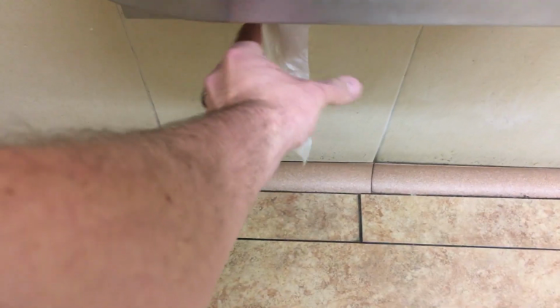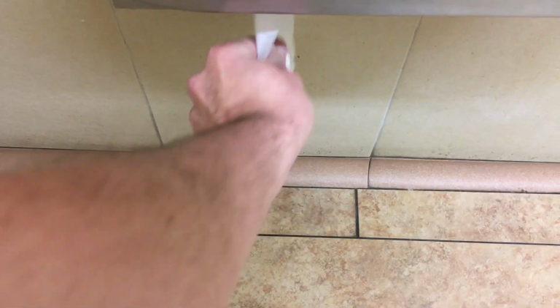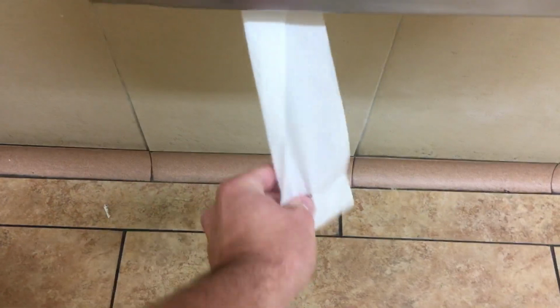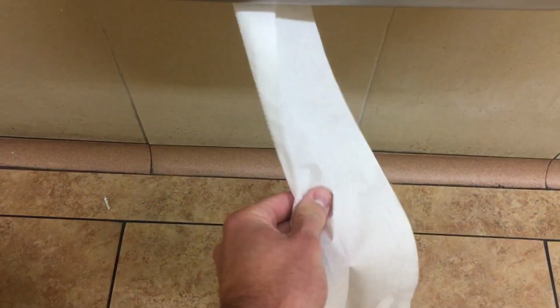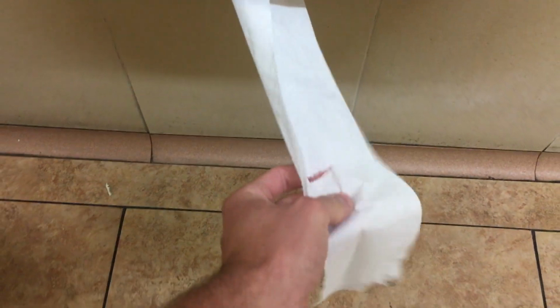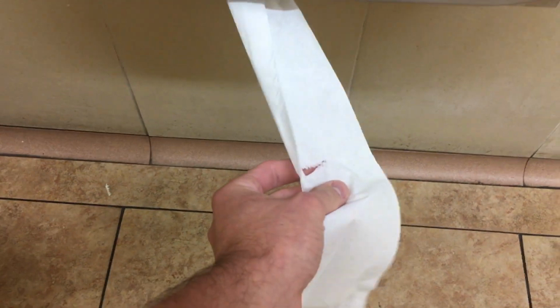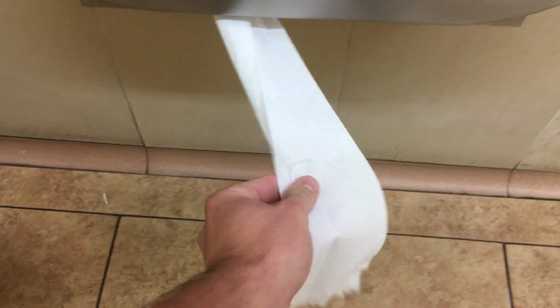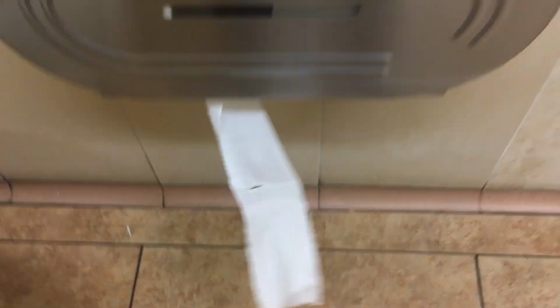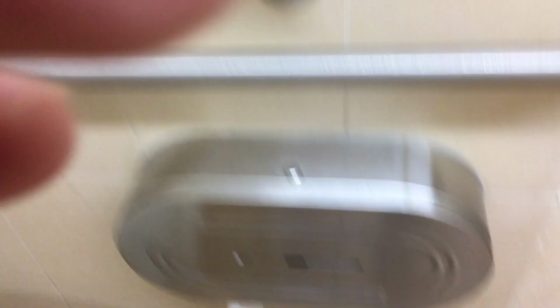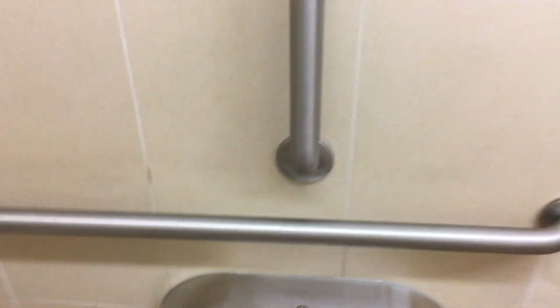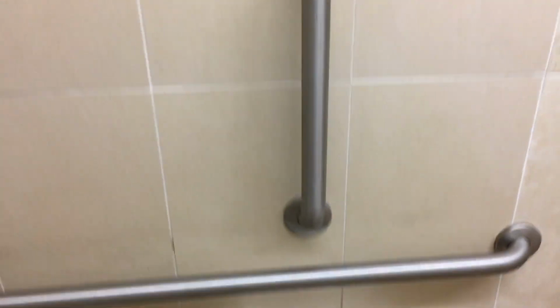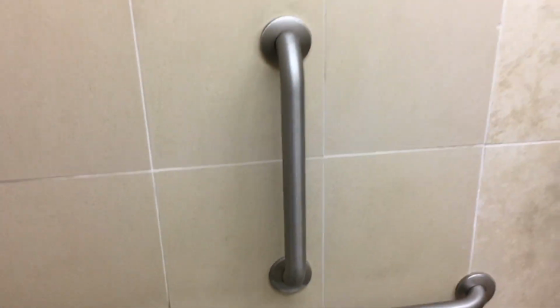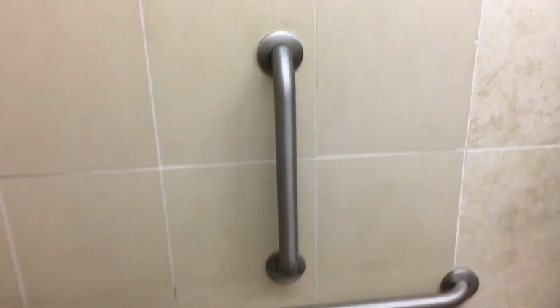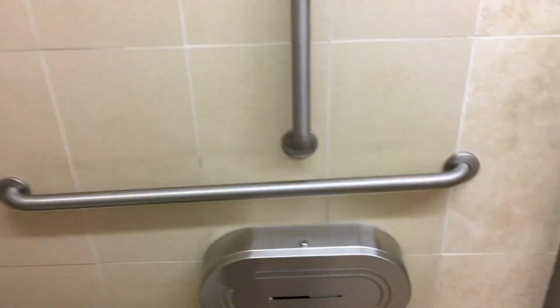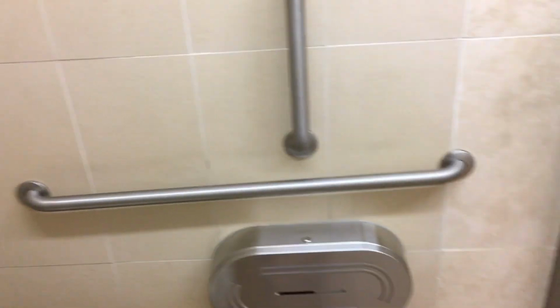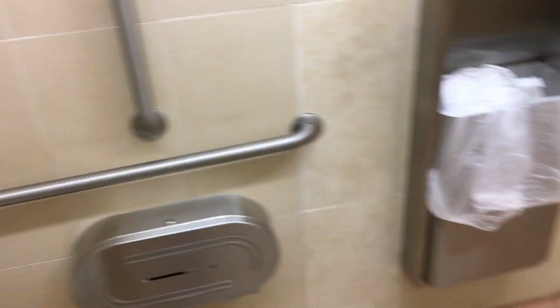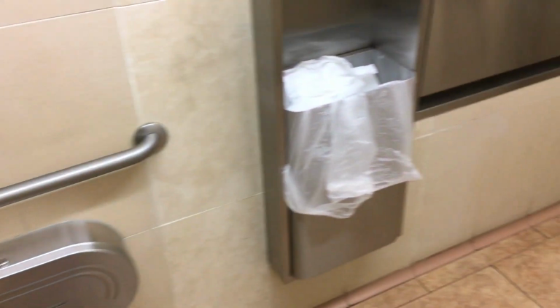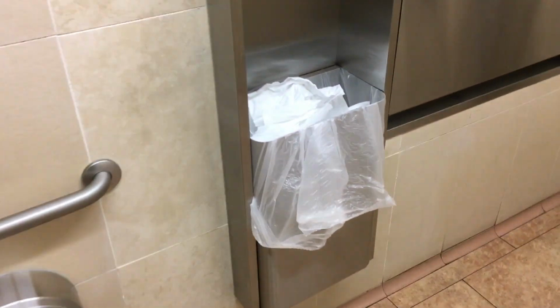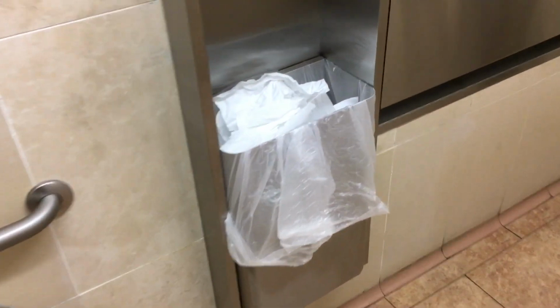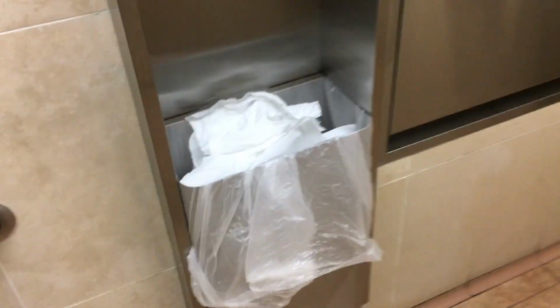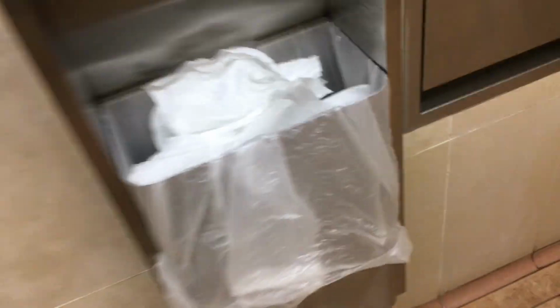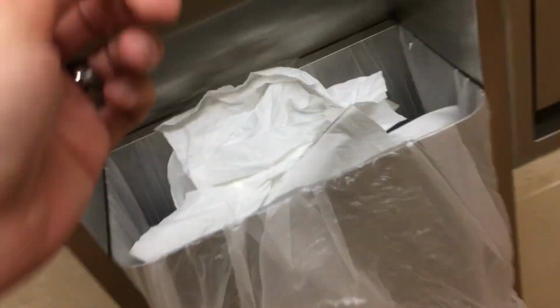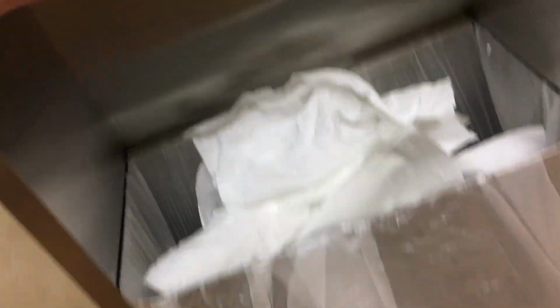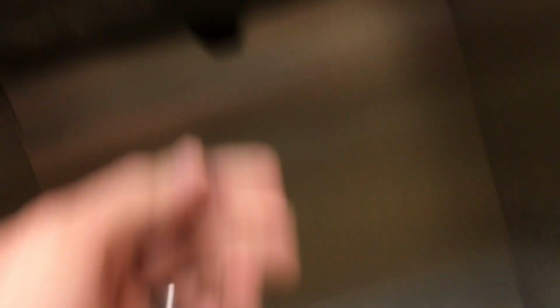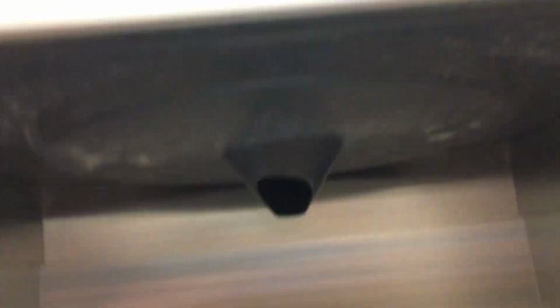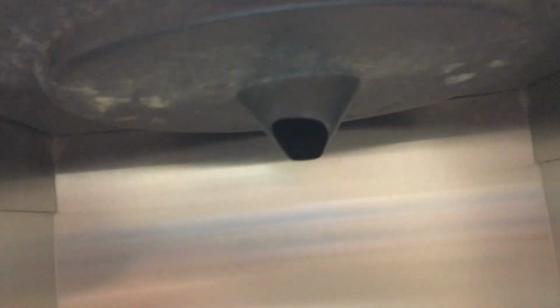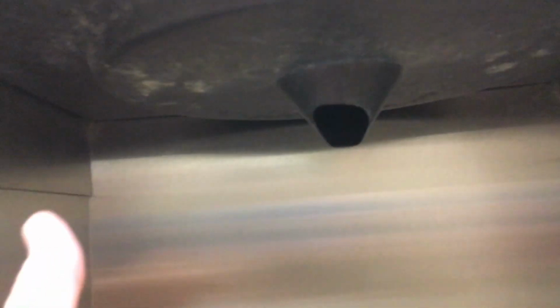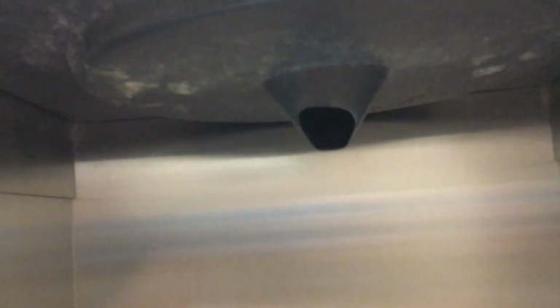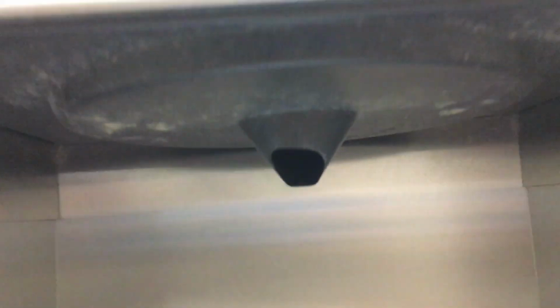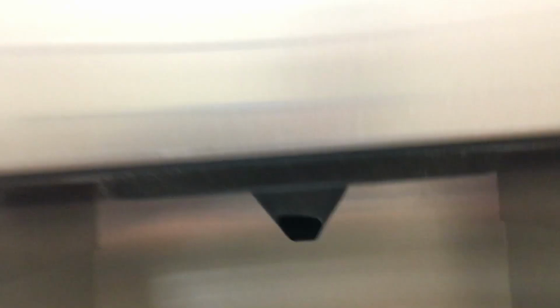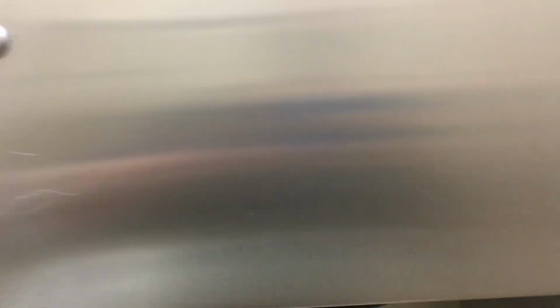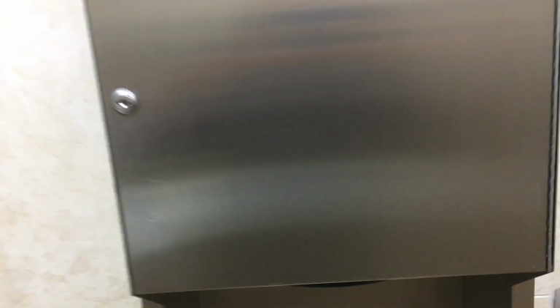Single ply TP, of course. When are we ever going to find the ultimate toilet paper? The double ply — is there such a thing as triple ply?